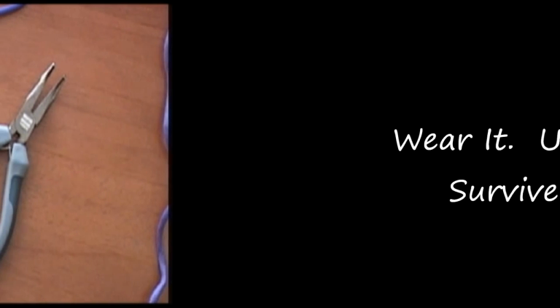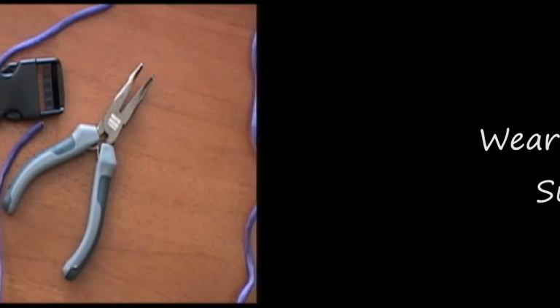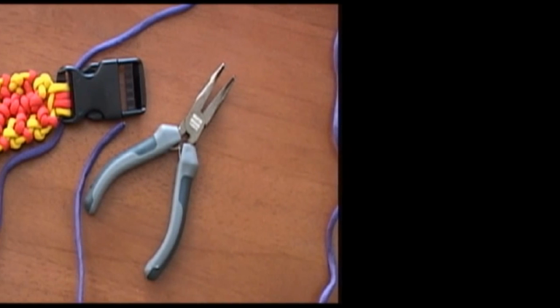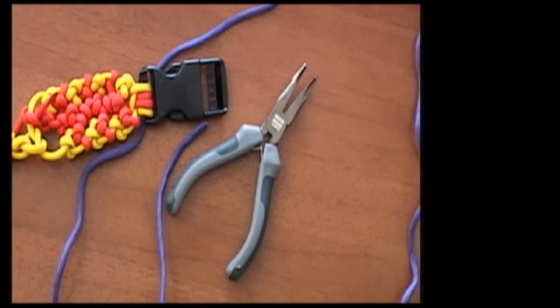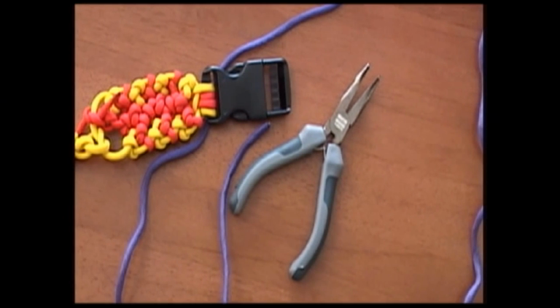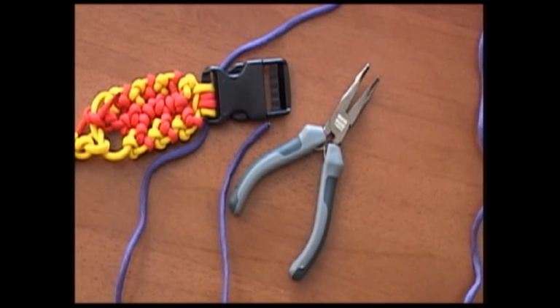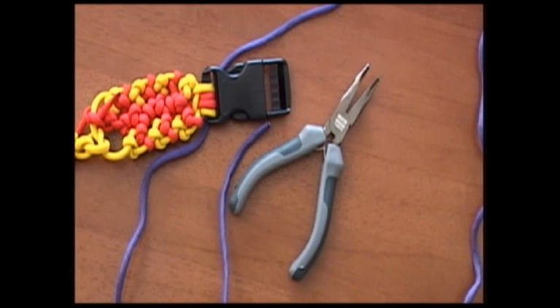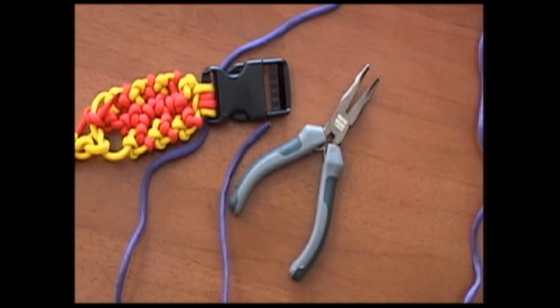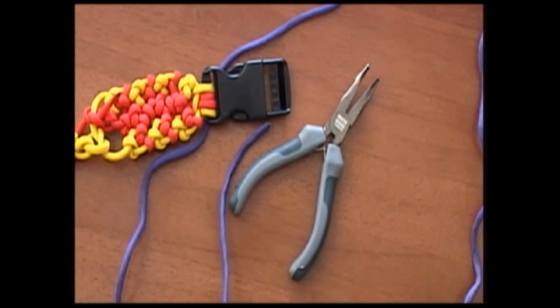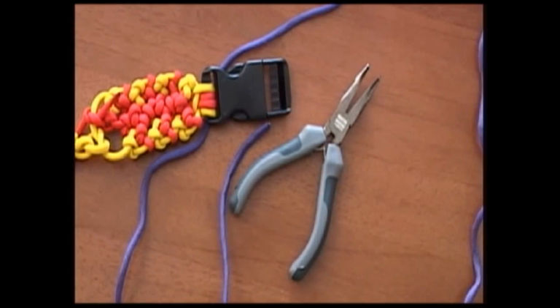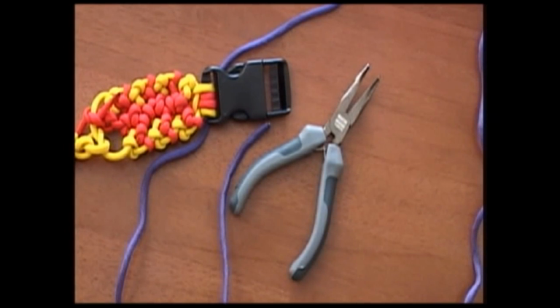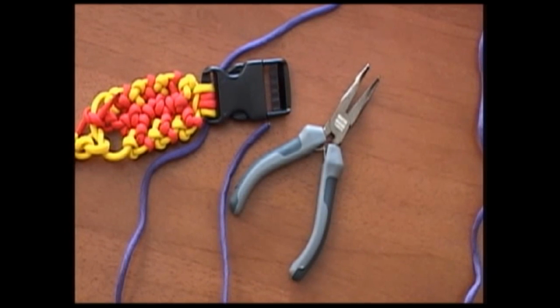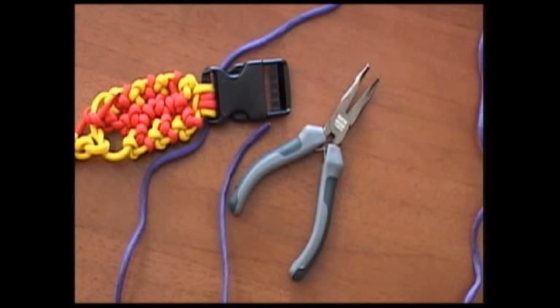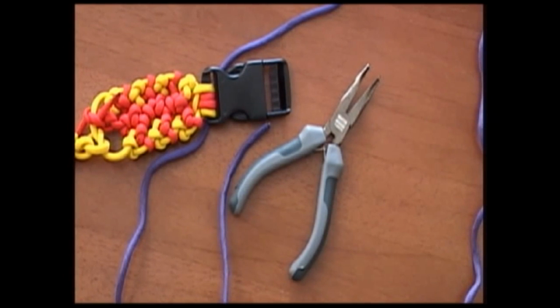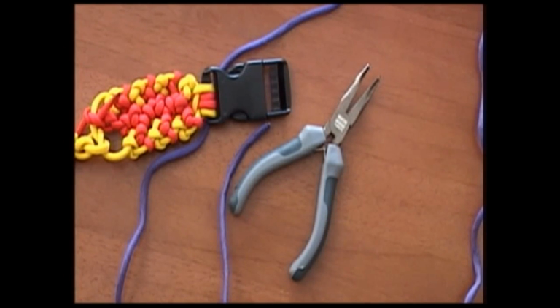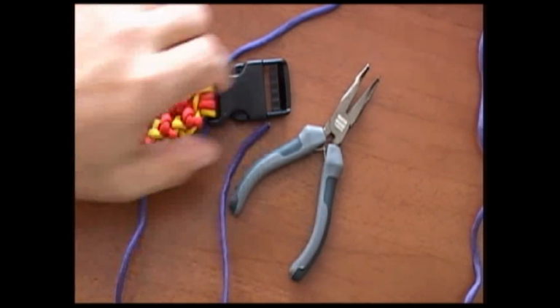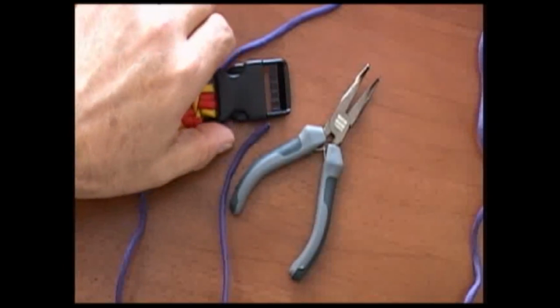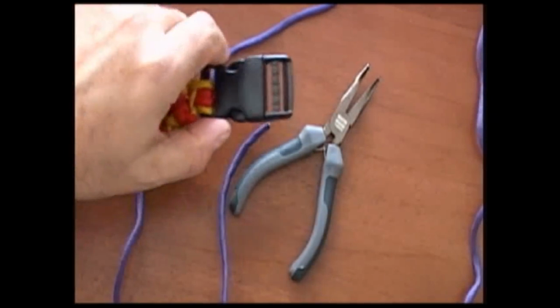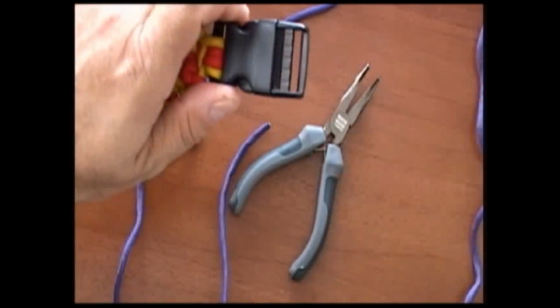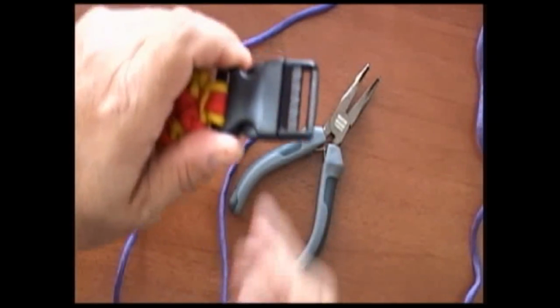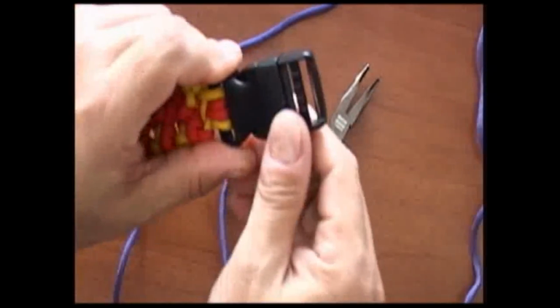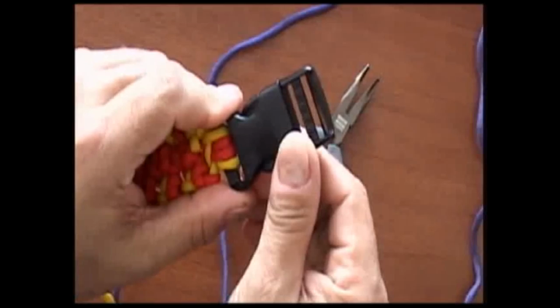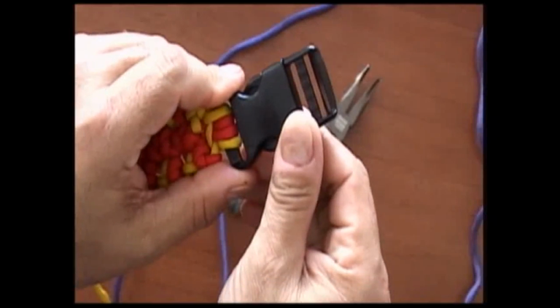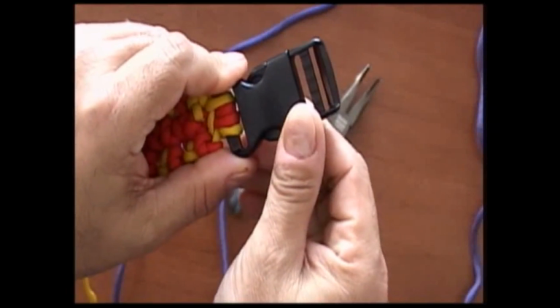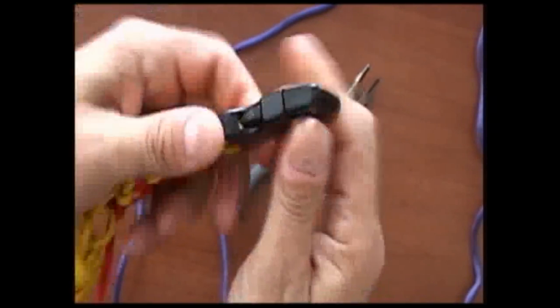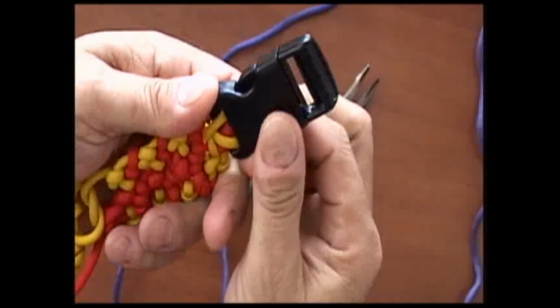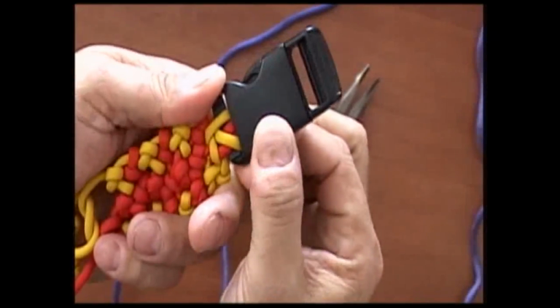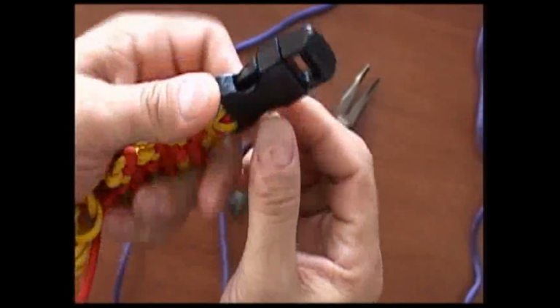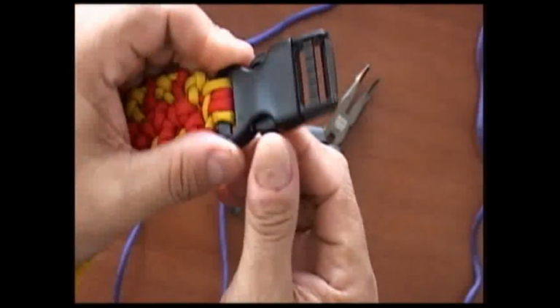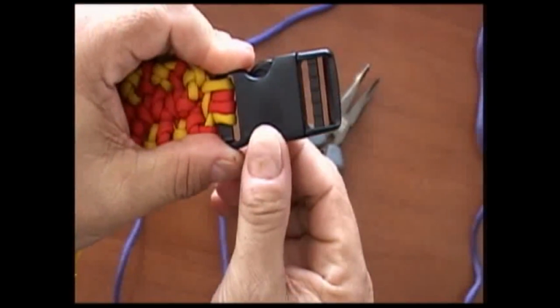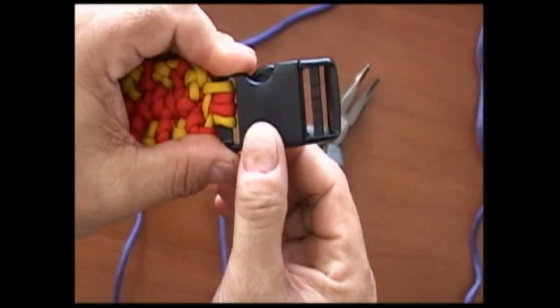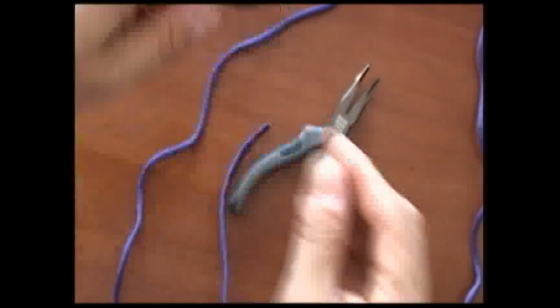Welcome back, this is the Paracord Weaver, and today we're going to talk about the slats rescue weave and how to attach it to a buckle. This is the type of buckle we're going to use.